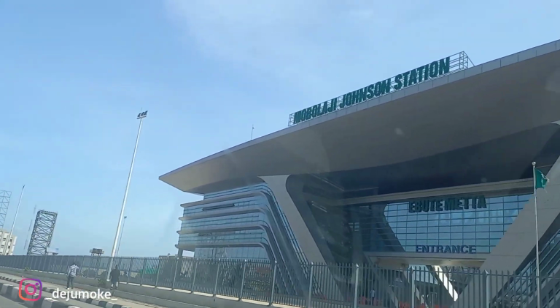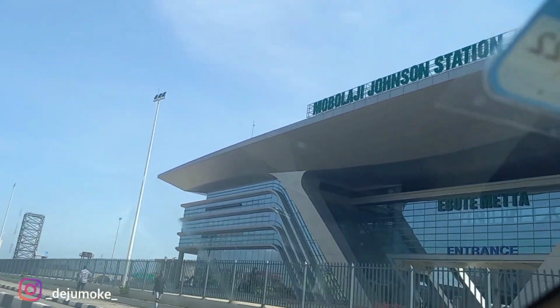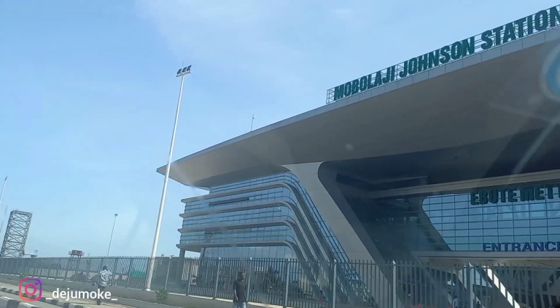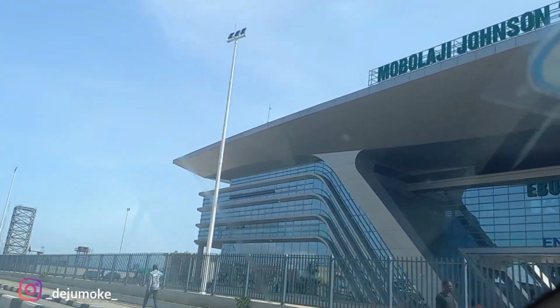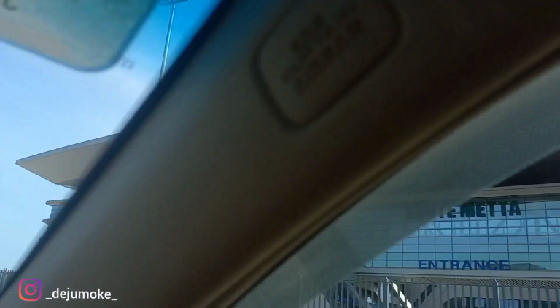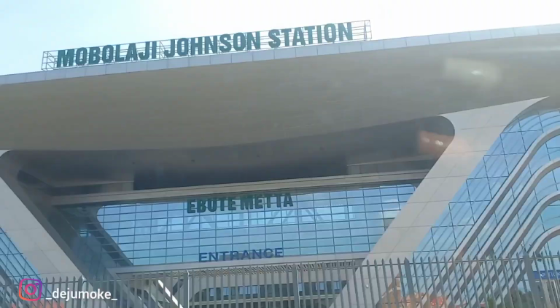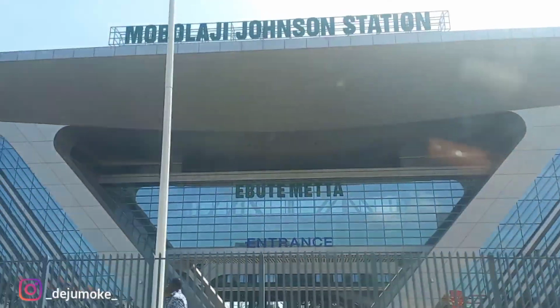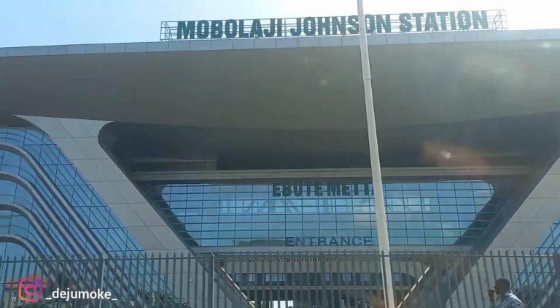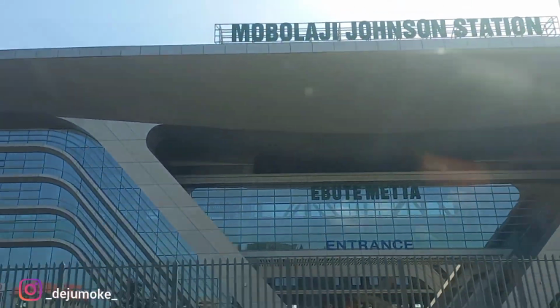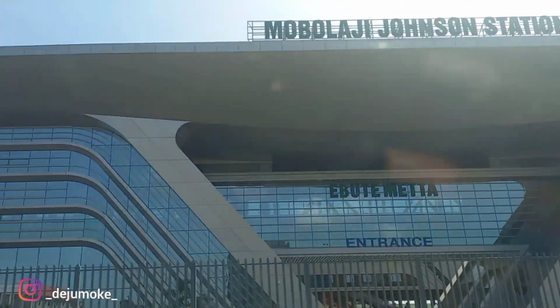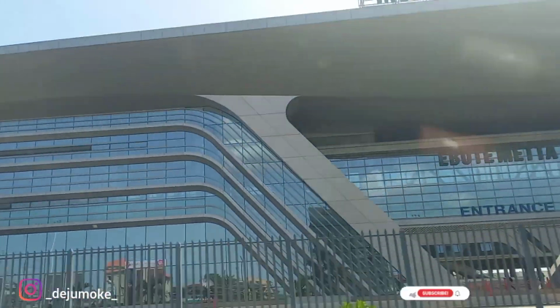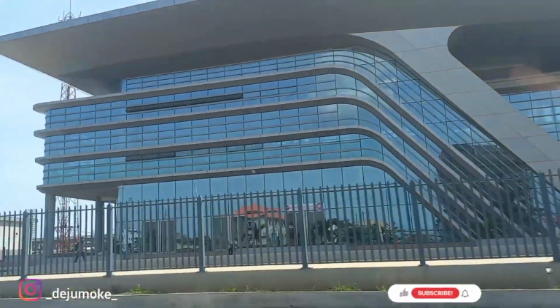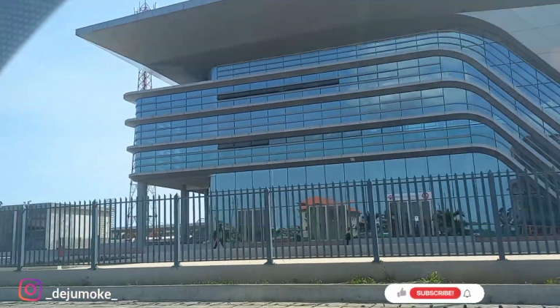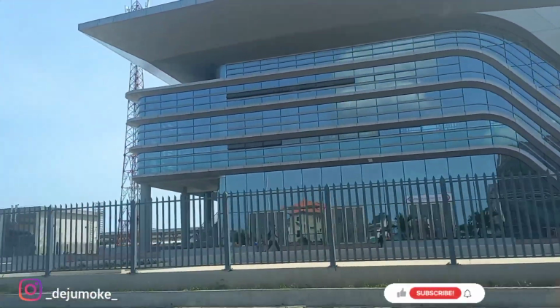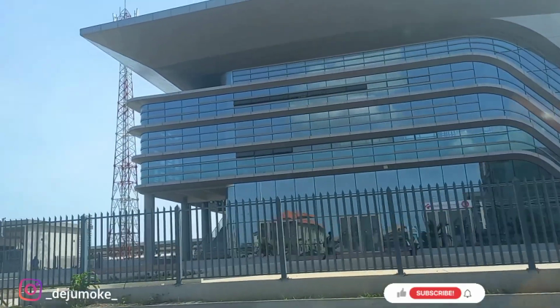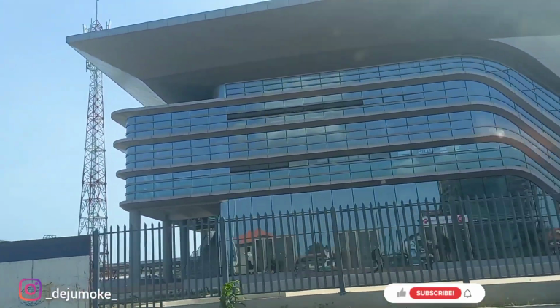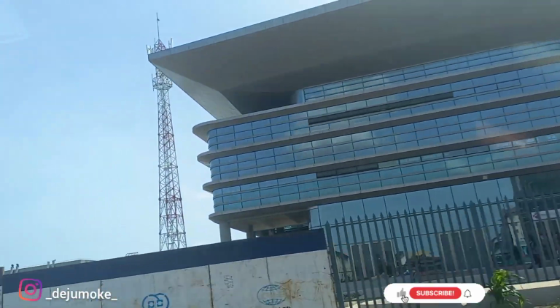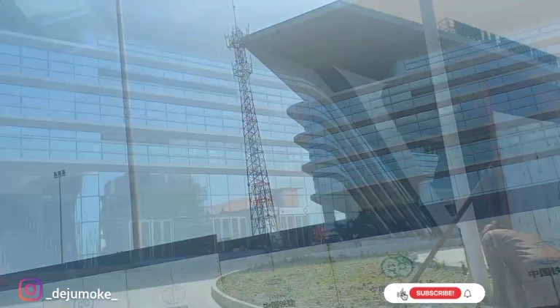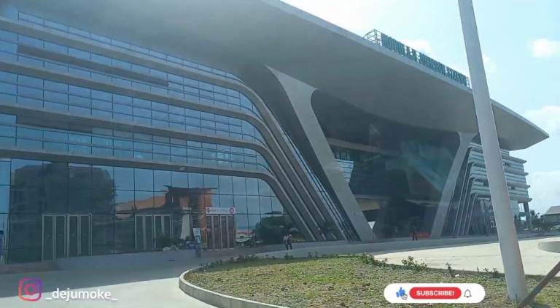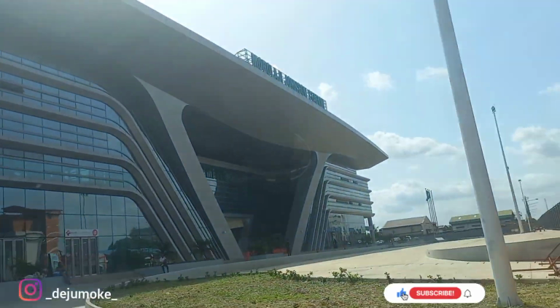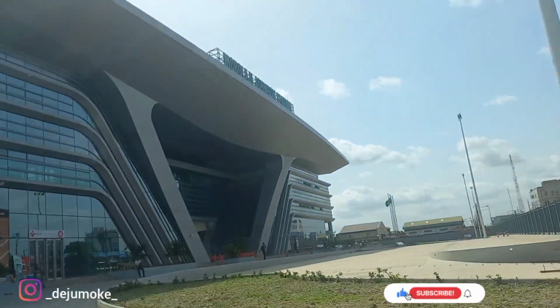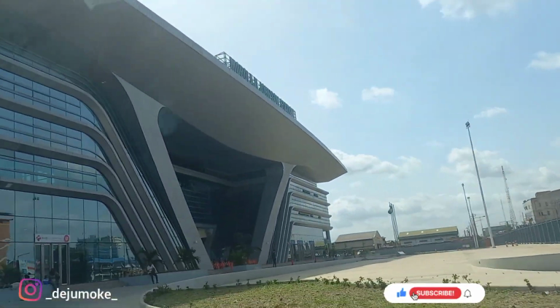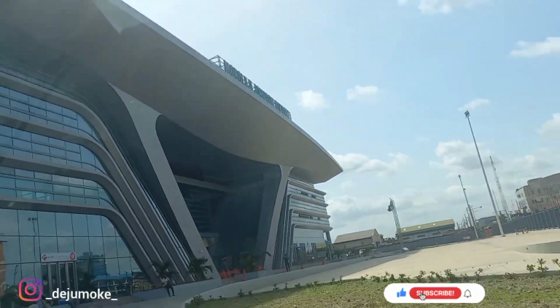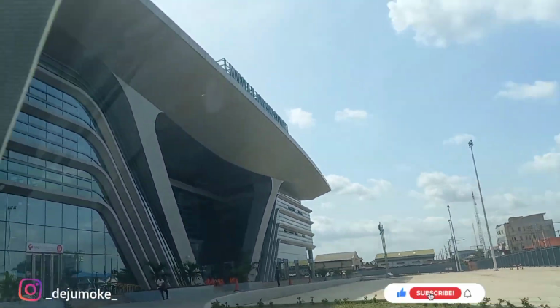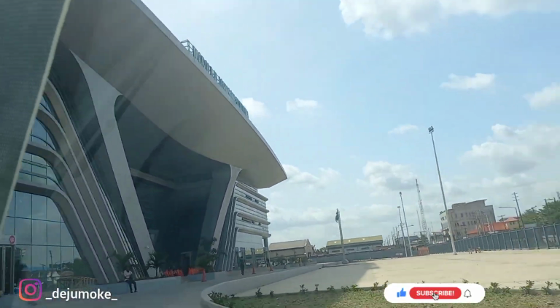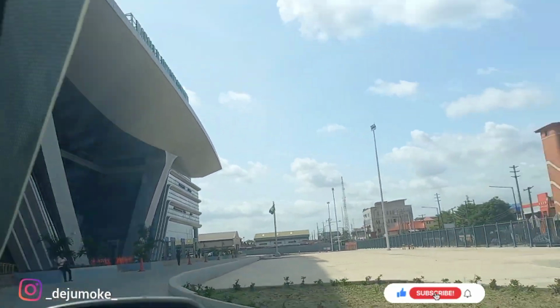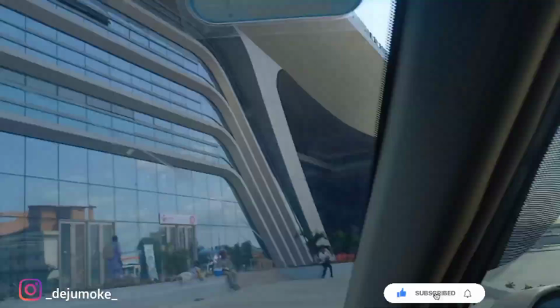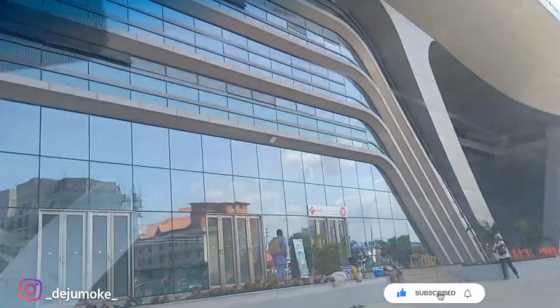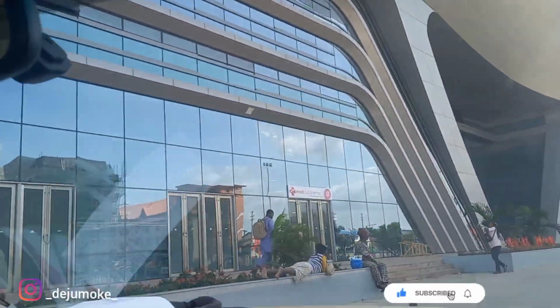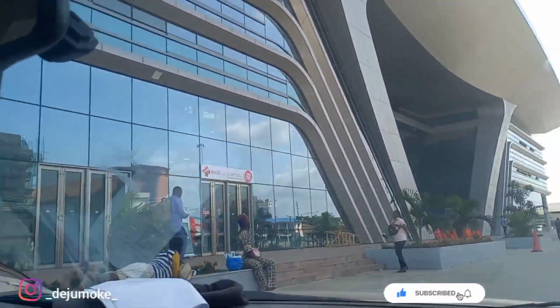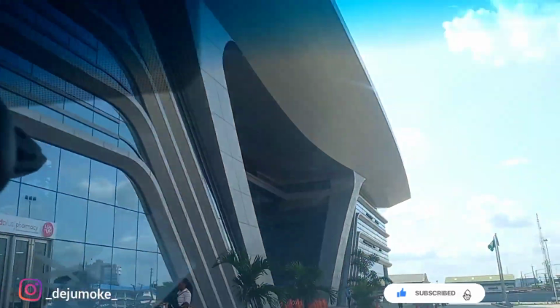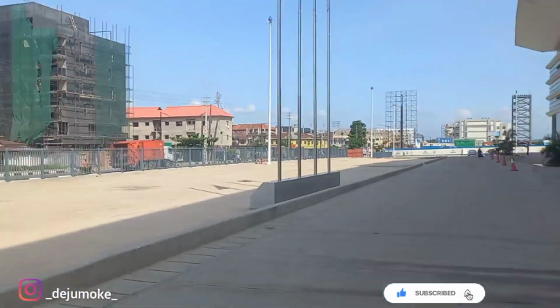Okay guys, so we've arrived at Mopalaji Johnson station, which is at Ibutemeta. The building is very beautiful. The architecture design is very nice. The environment is clean and spacious.